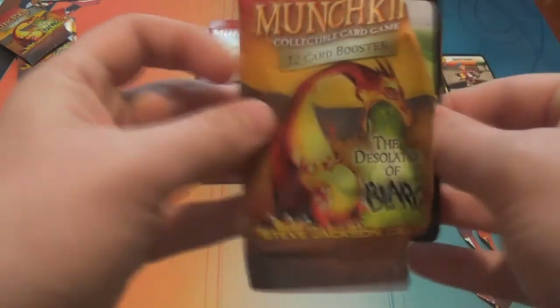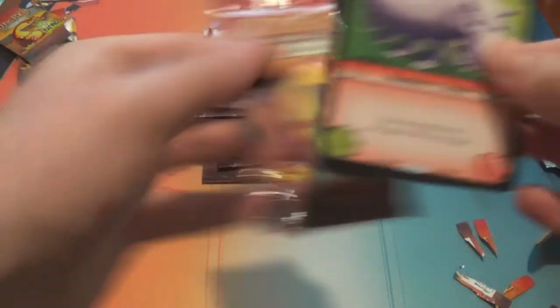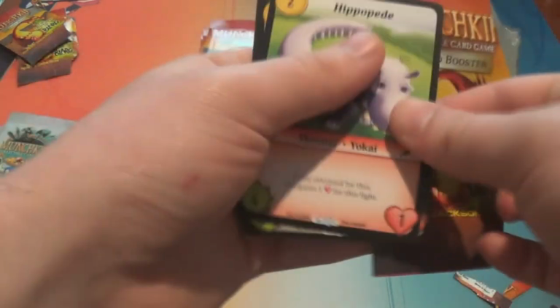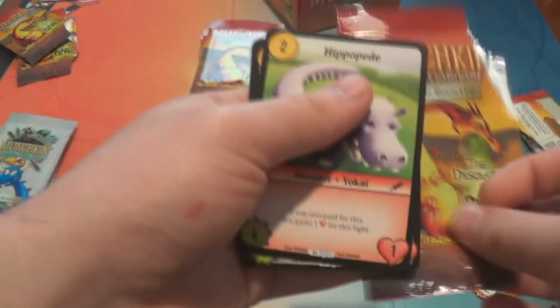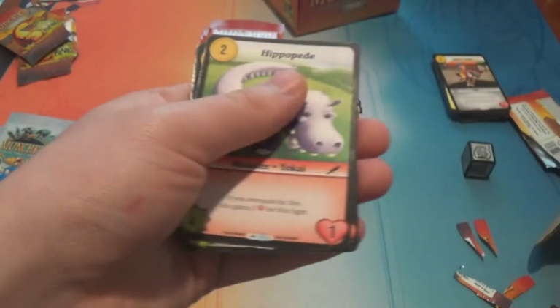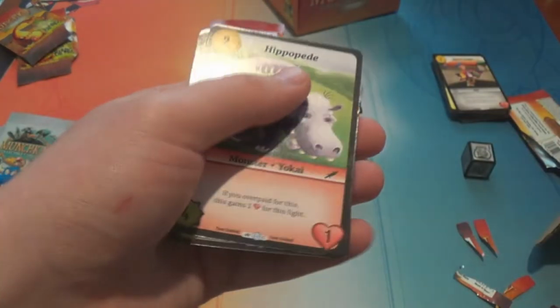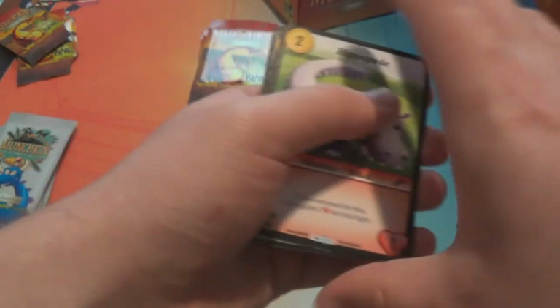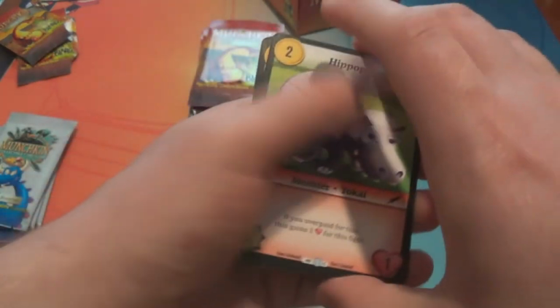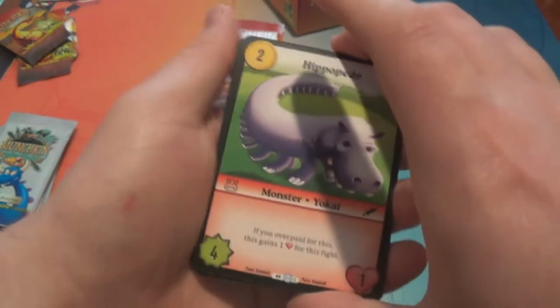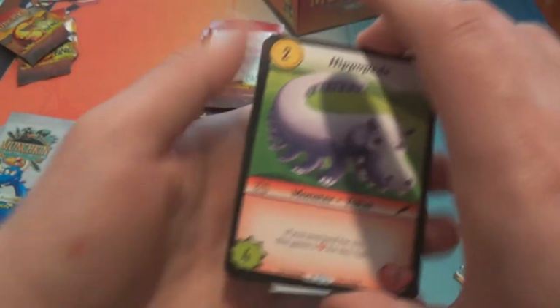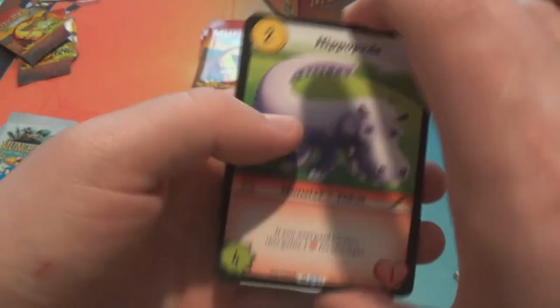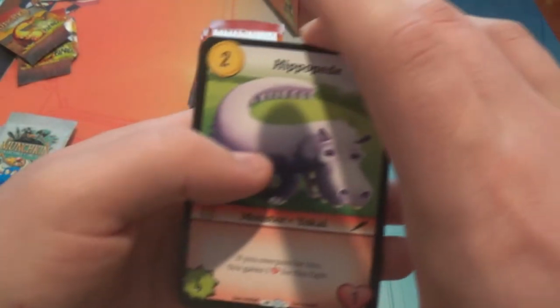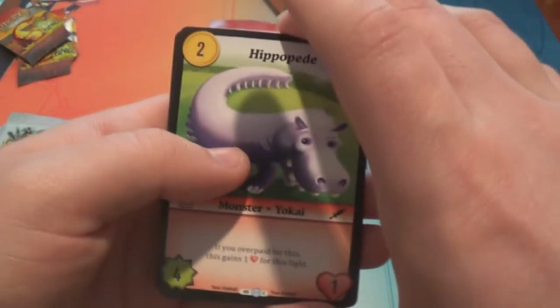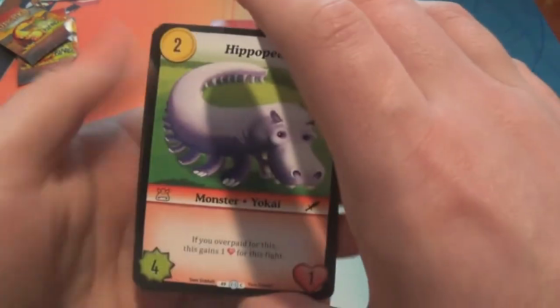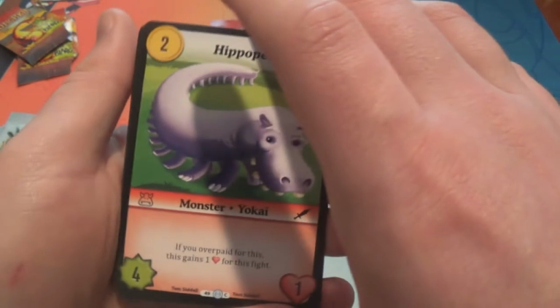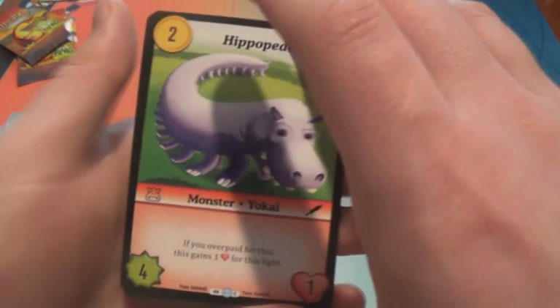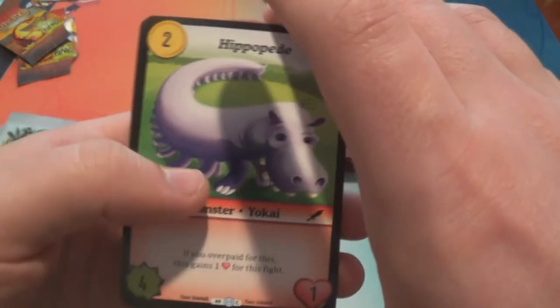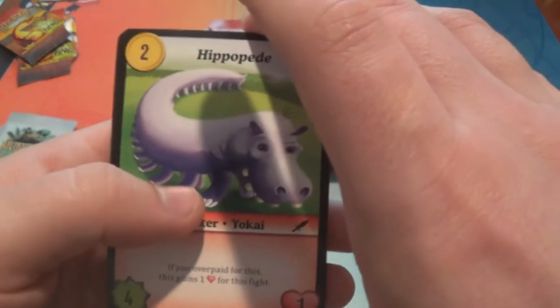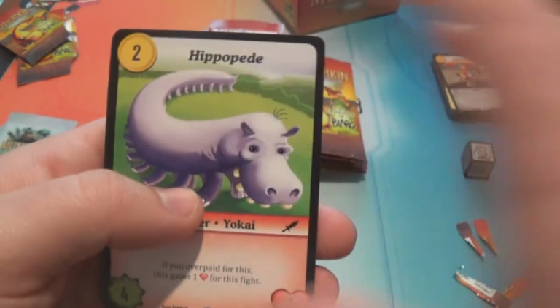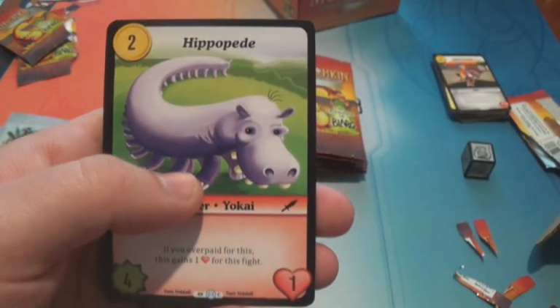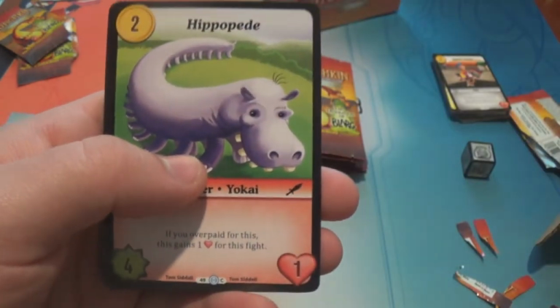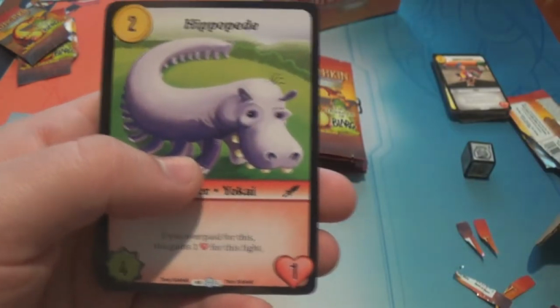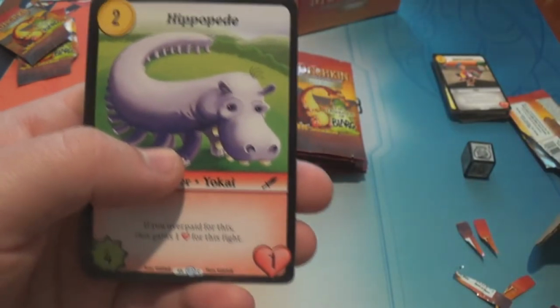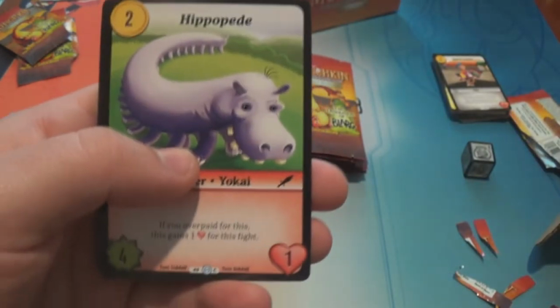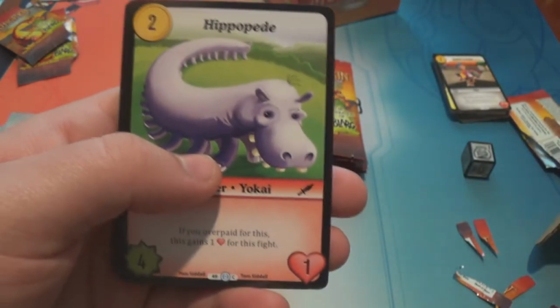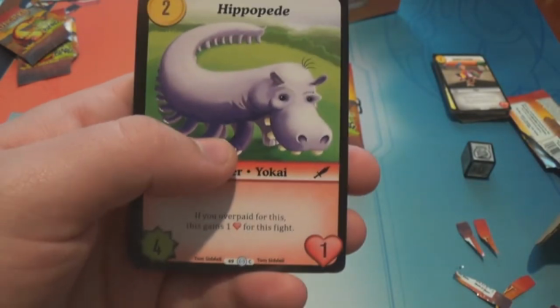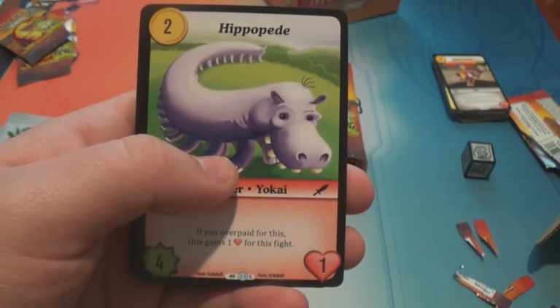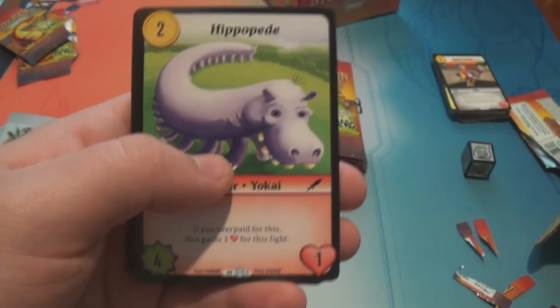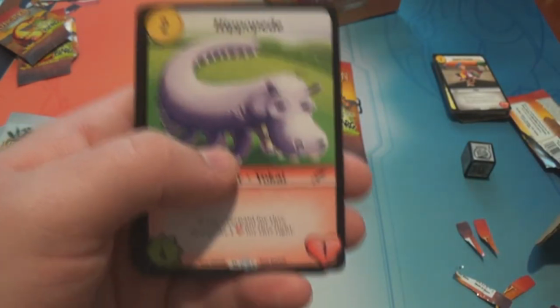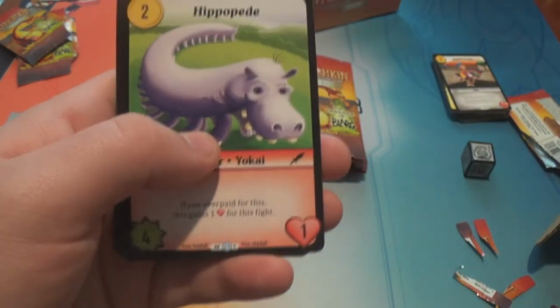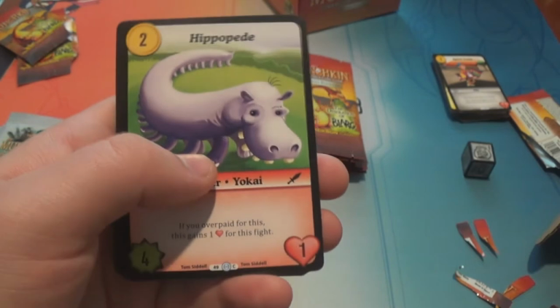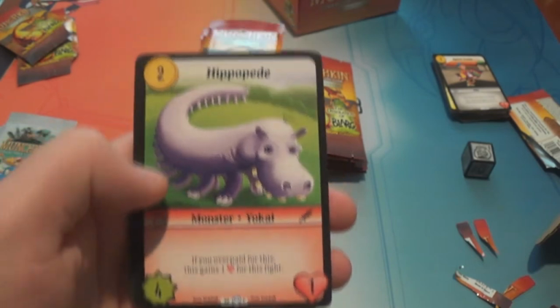I think the goal is: if you're looking to play the game and get a full playset, you should buy a box now to get most of your playset of rares, and then buy a box from the second printing to get your playset of commons.